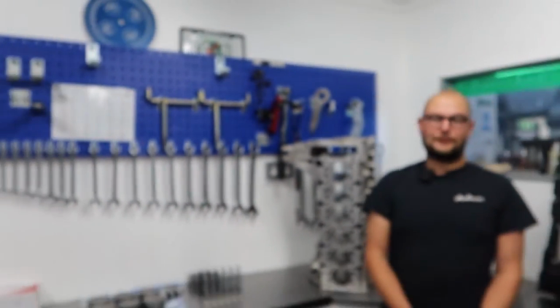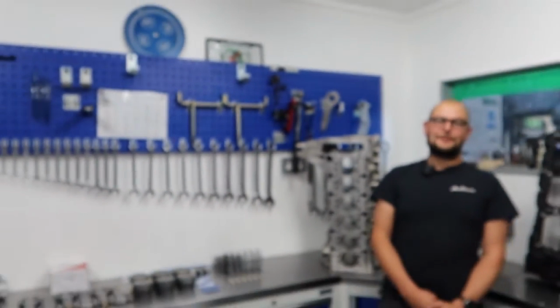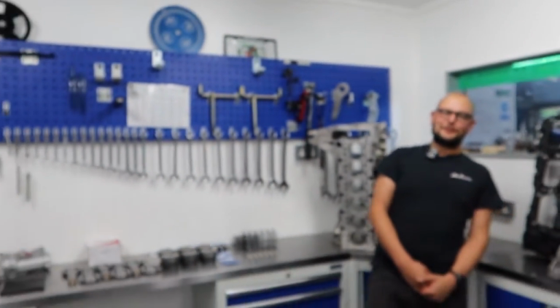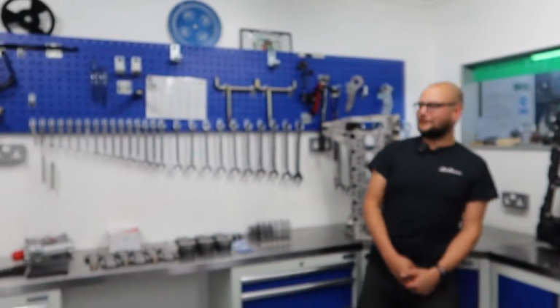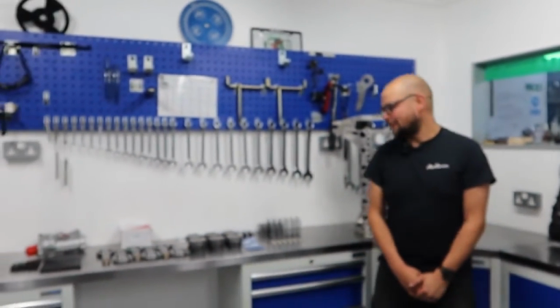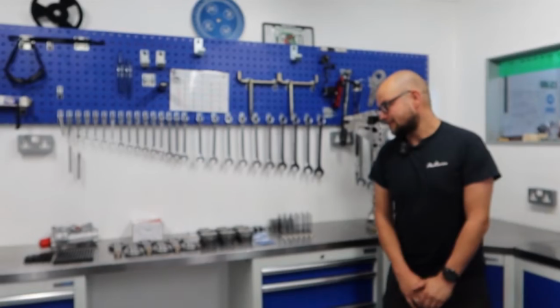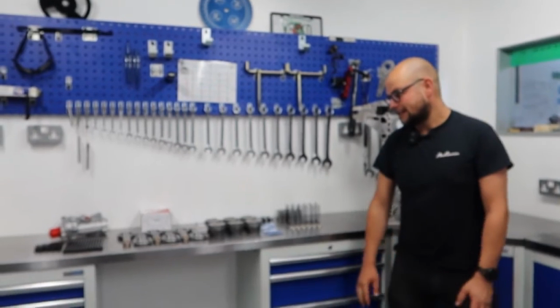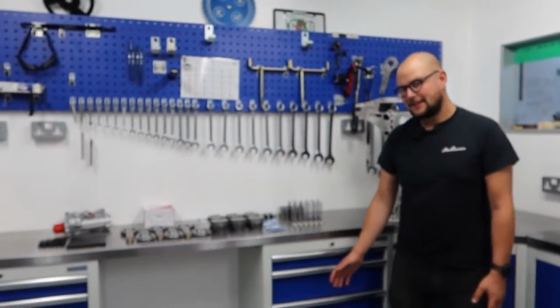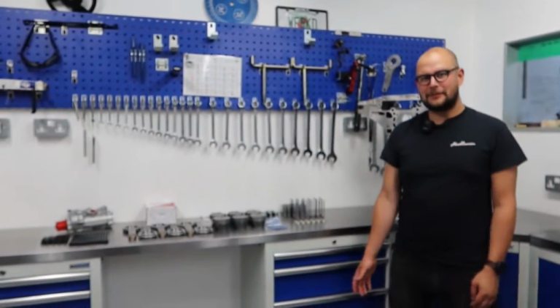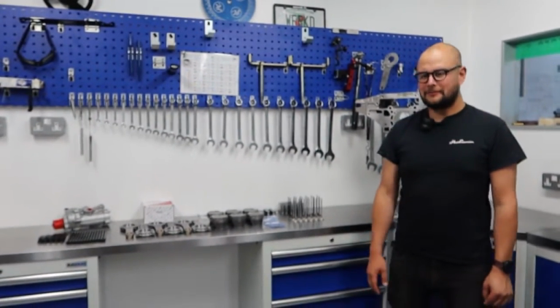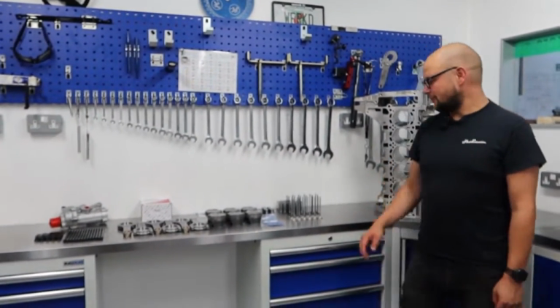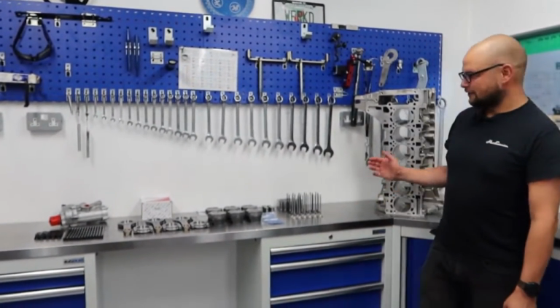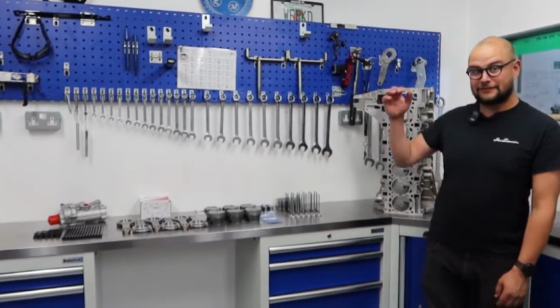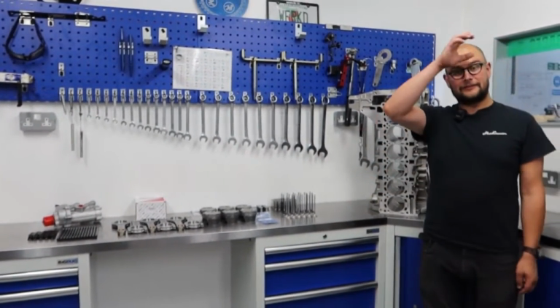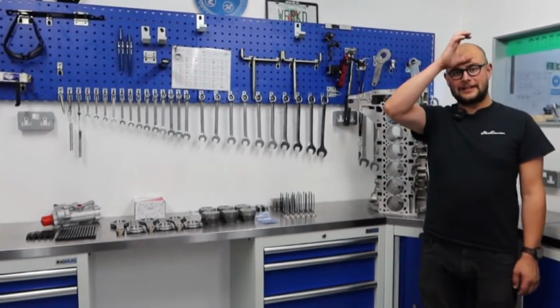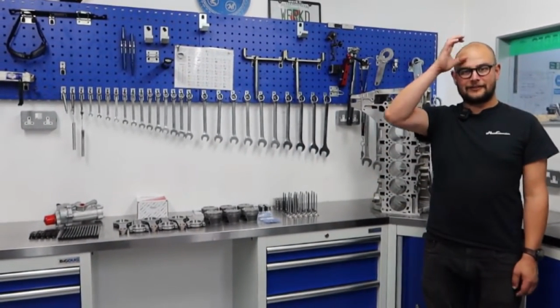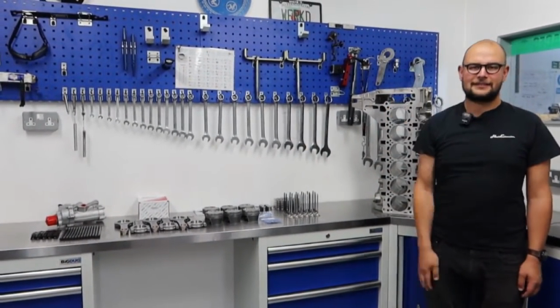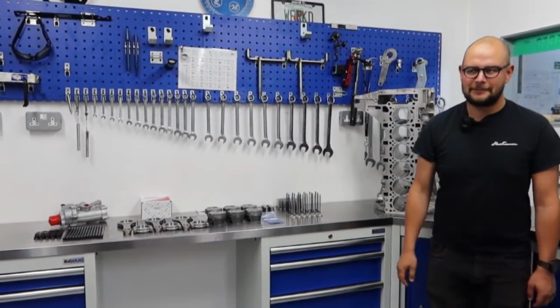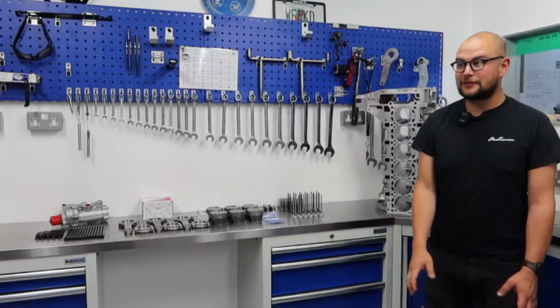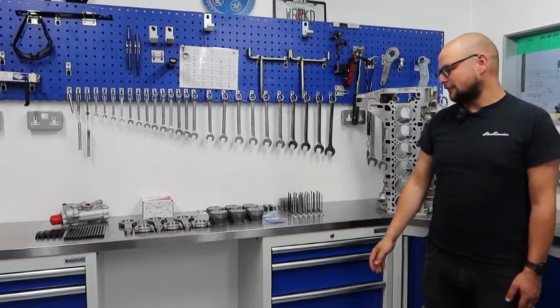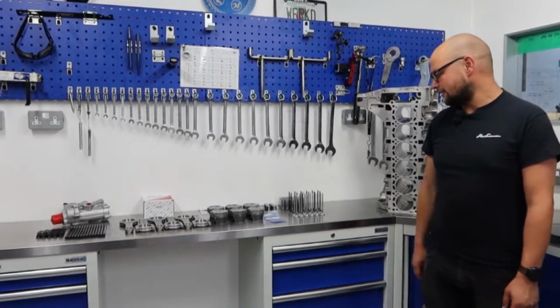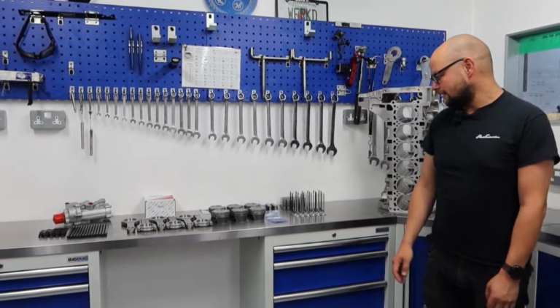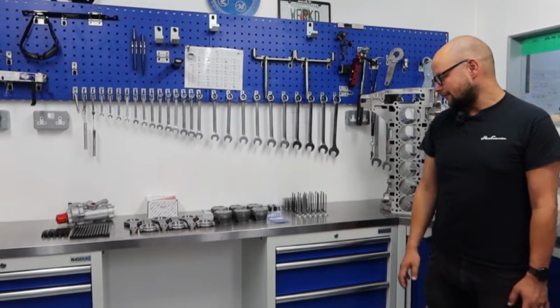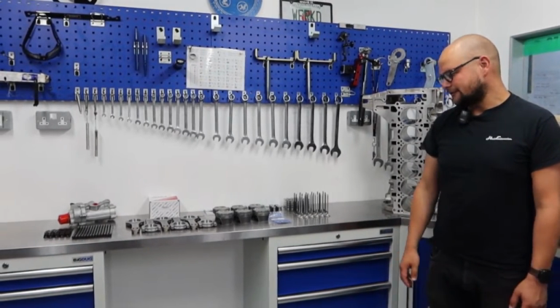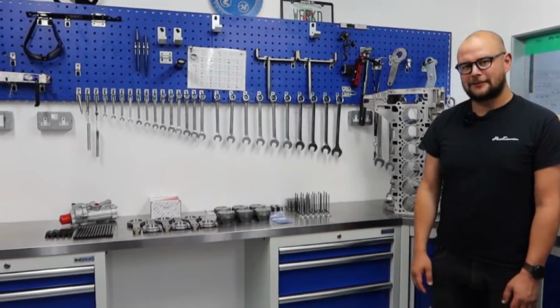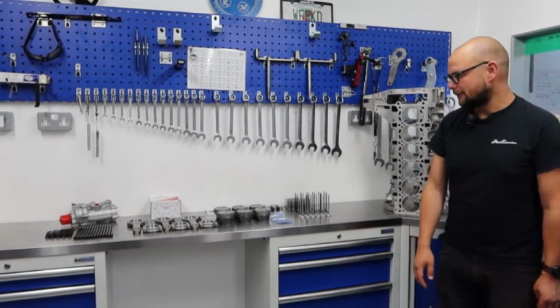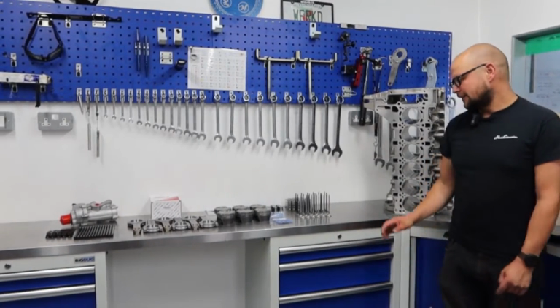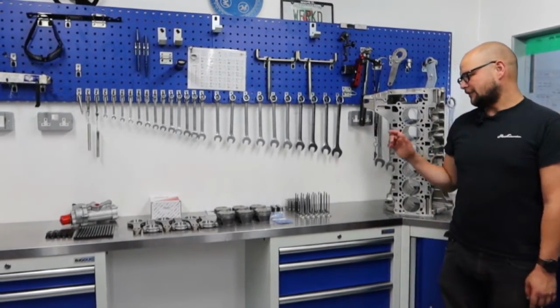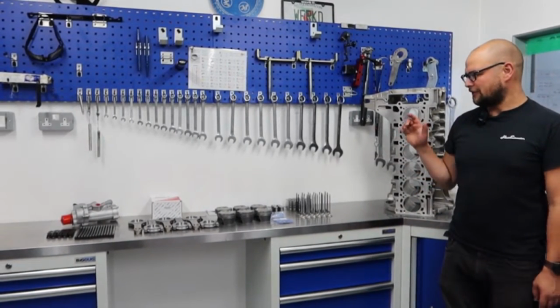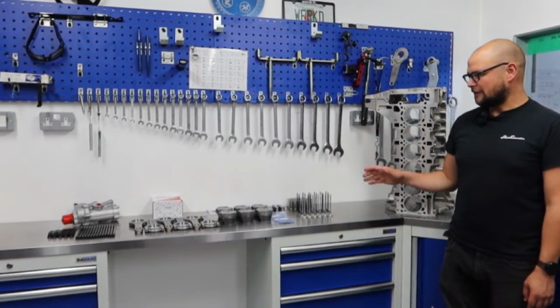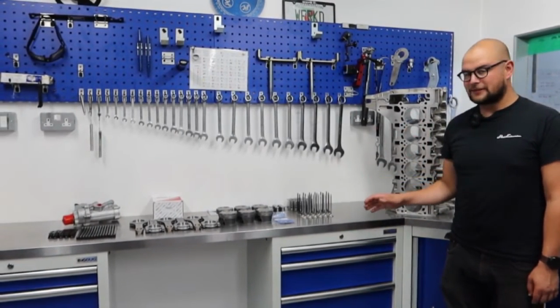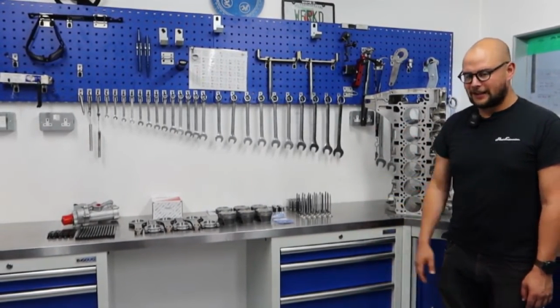Episode two of Paul's M4 build. We're in the engine building room. We've got lots of bits of S55 laid out in front of us, lots of the old bits as well, but we're just going to run through all the bits we've got to go in it.